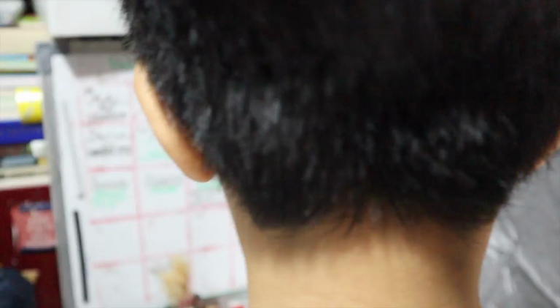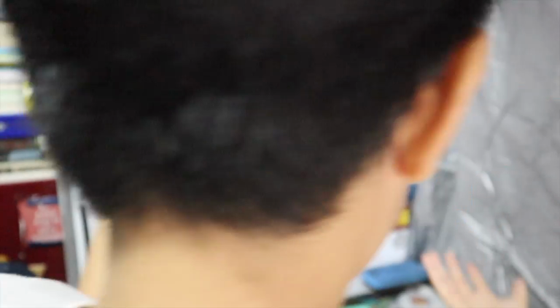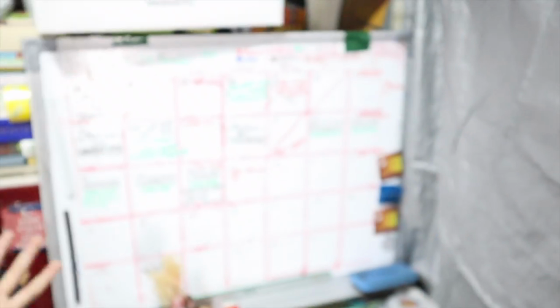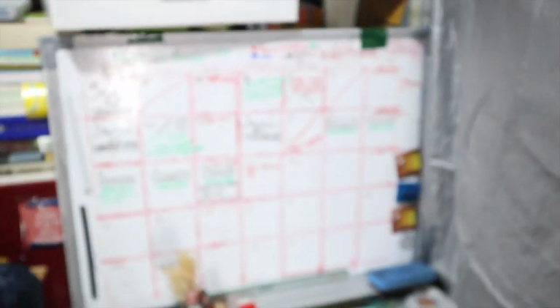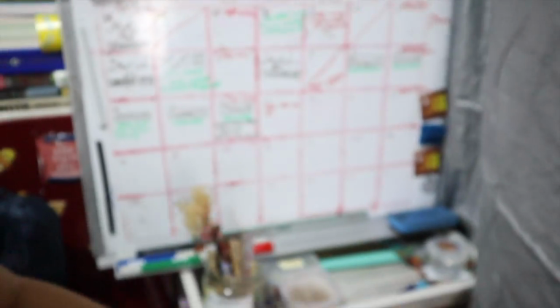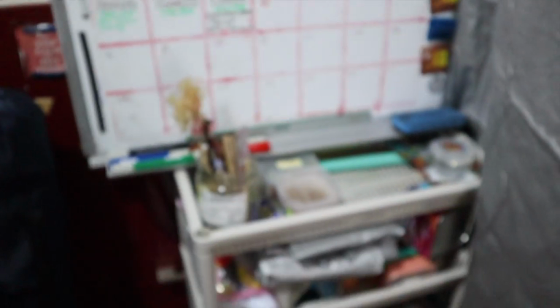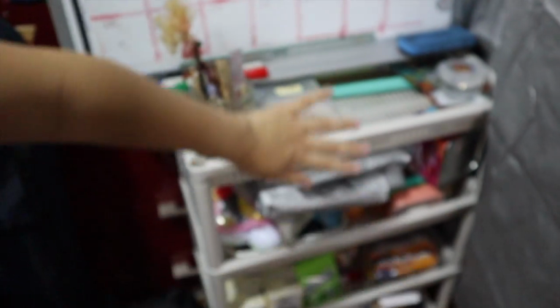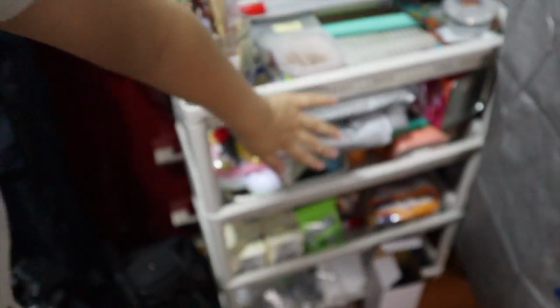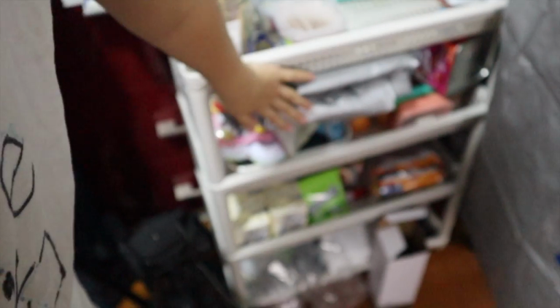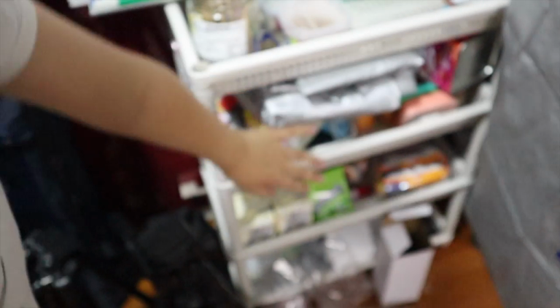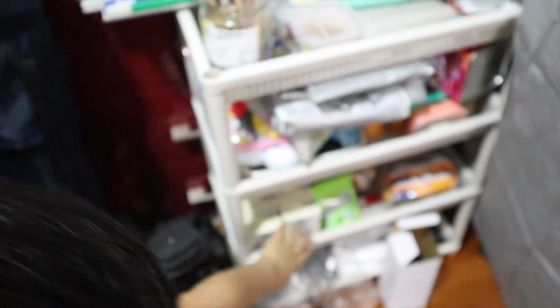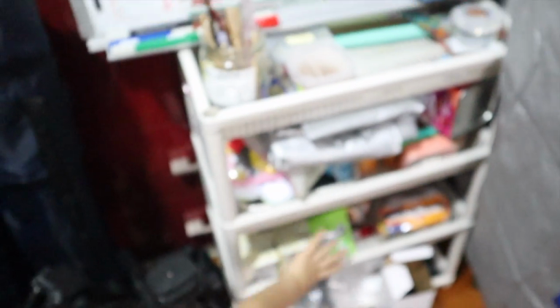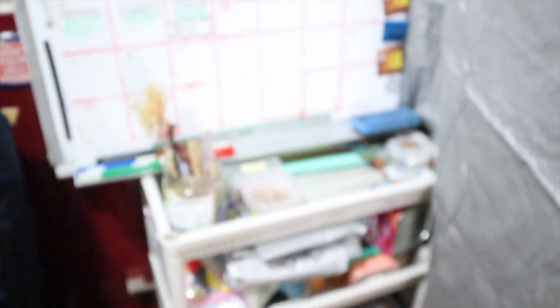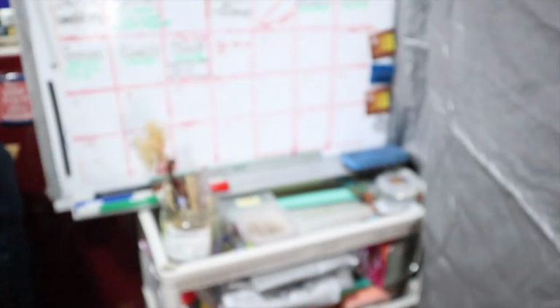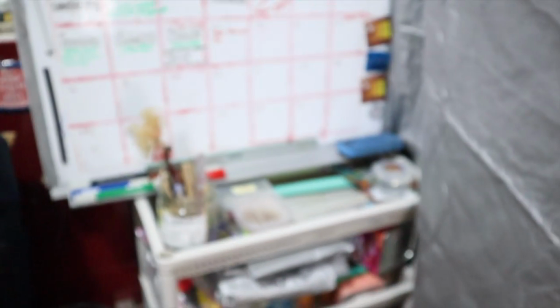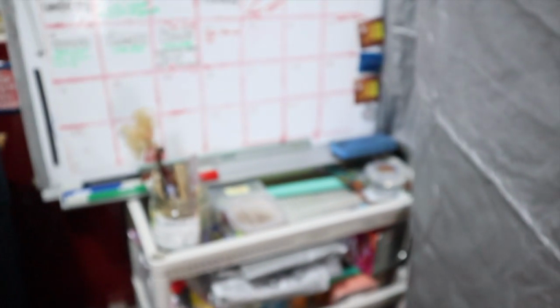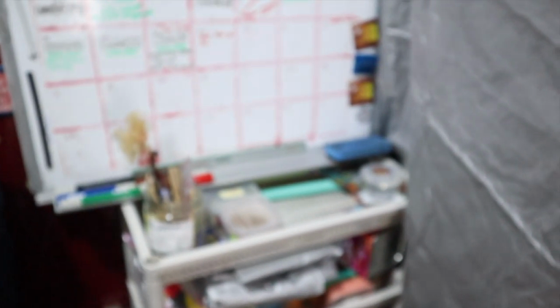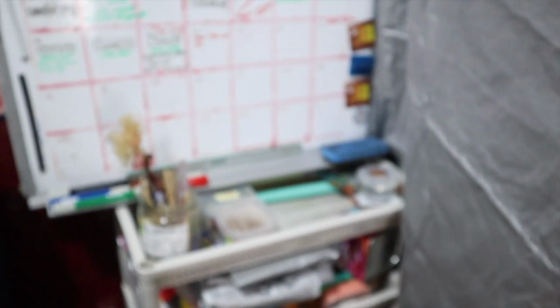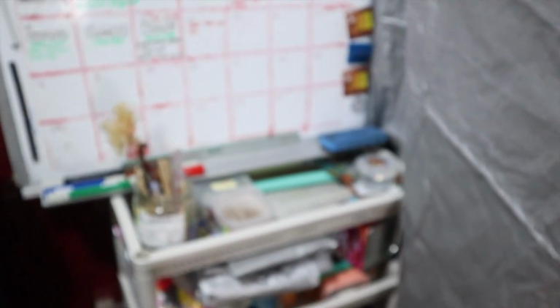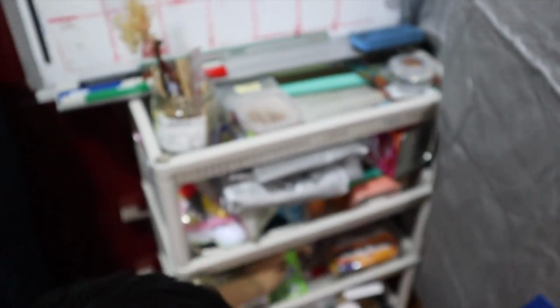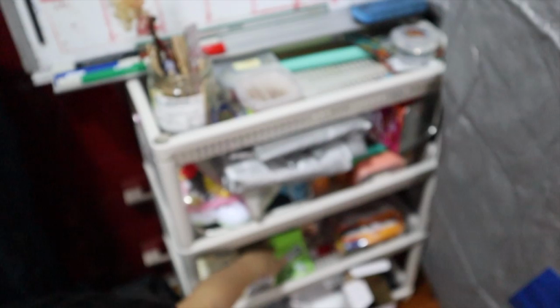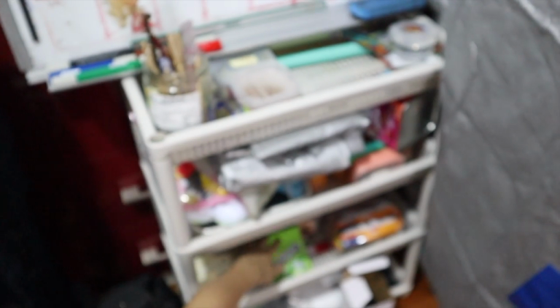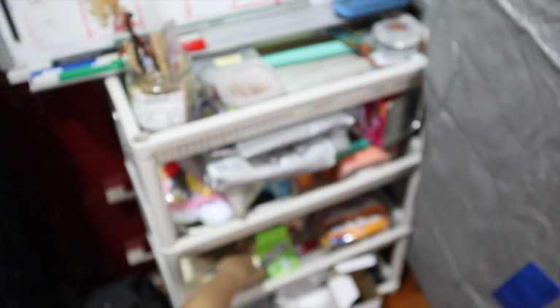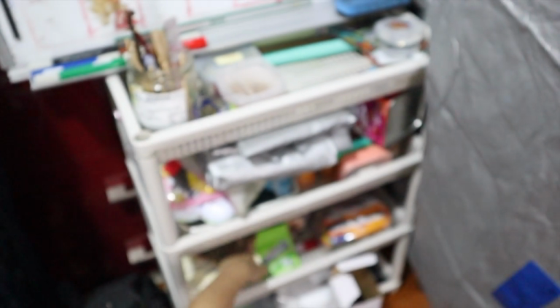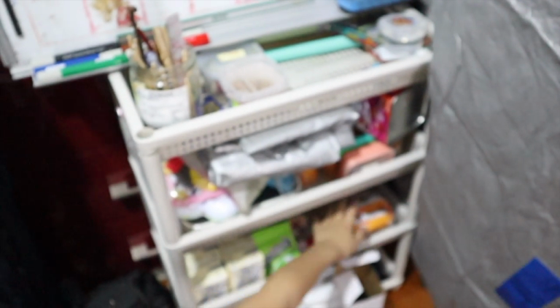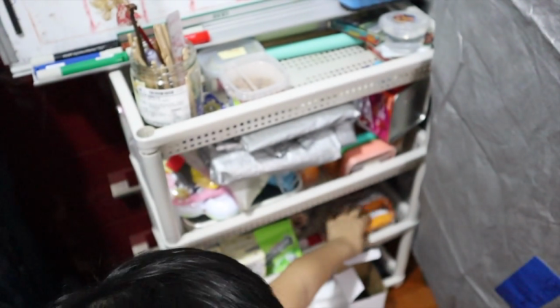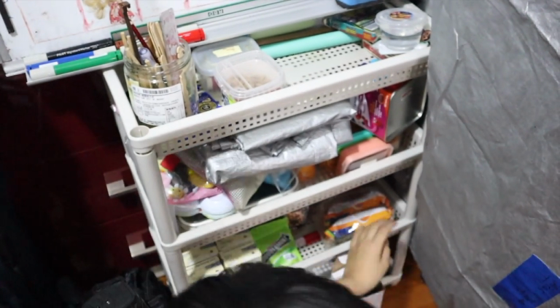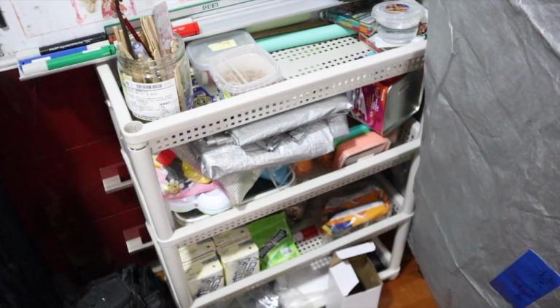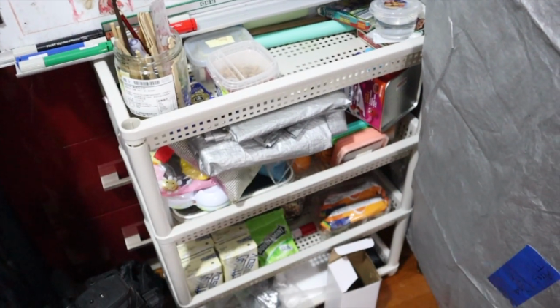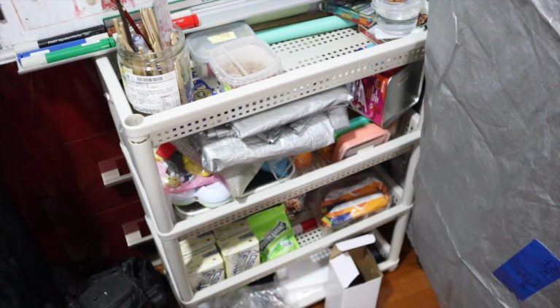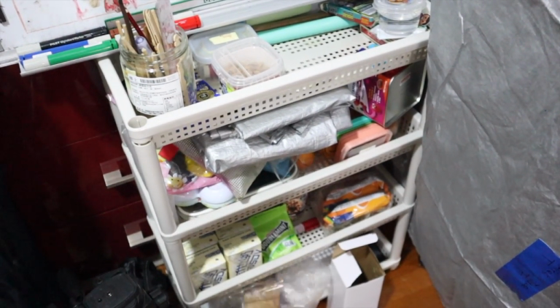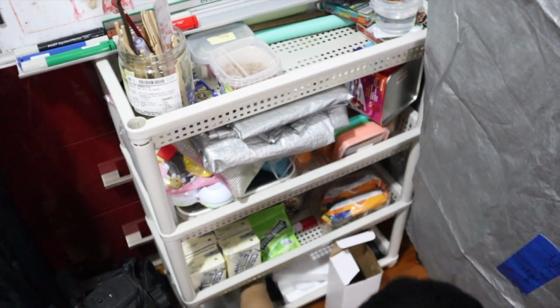And this is a shelf — we put random stuff into these two racks. And then this is like a pantry where we keep all the food and money. And this is just some trash.